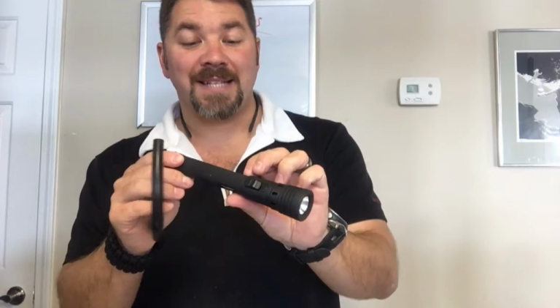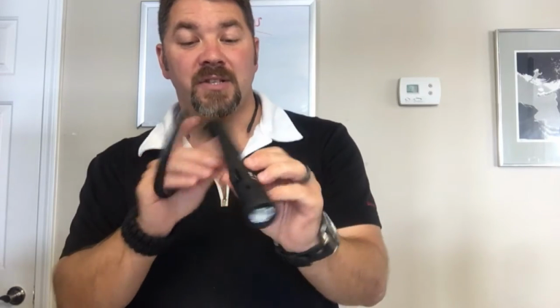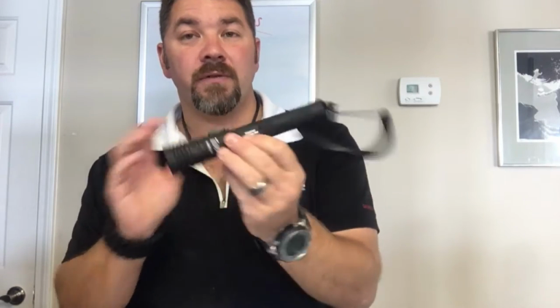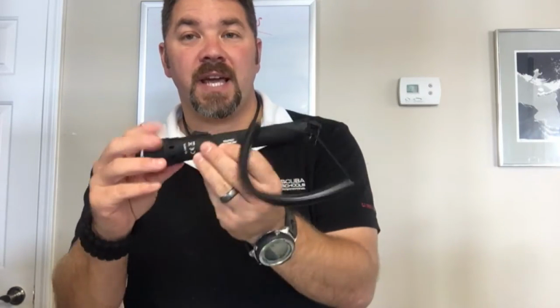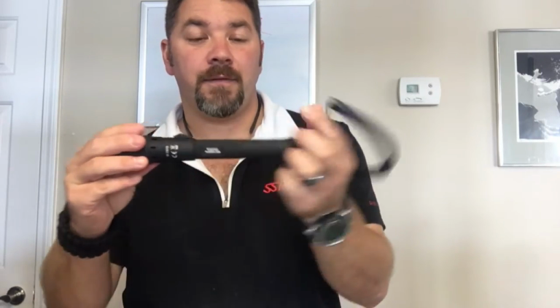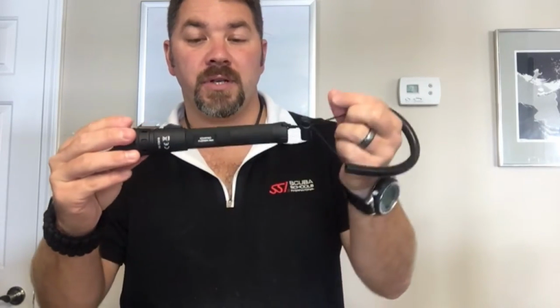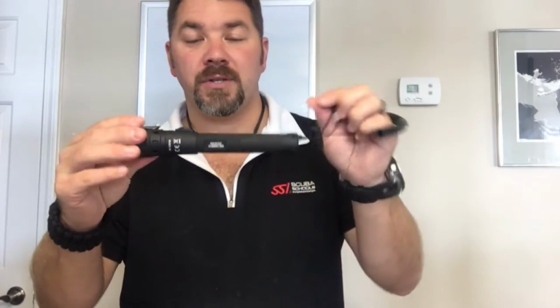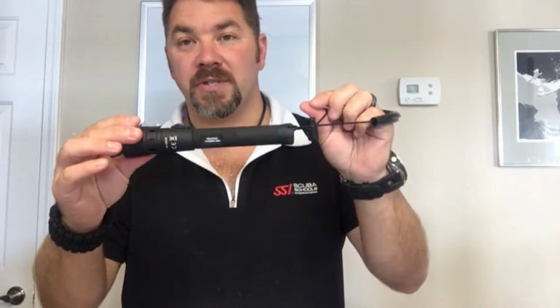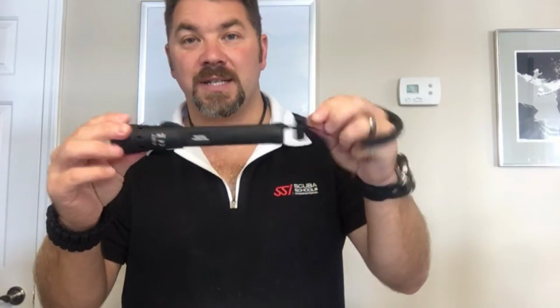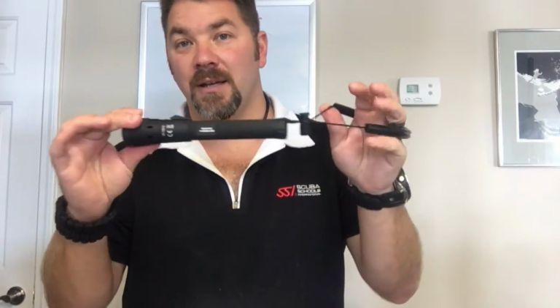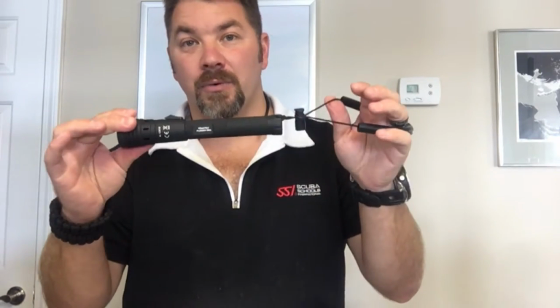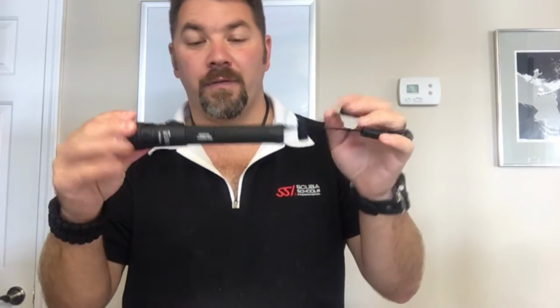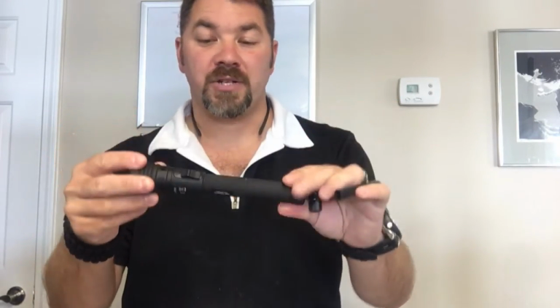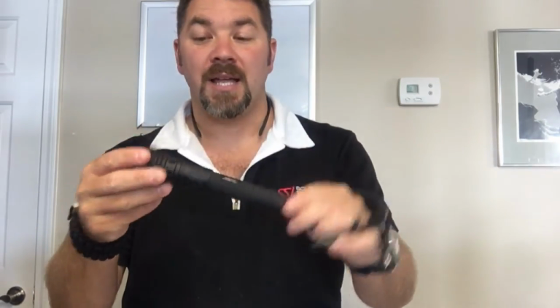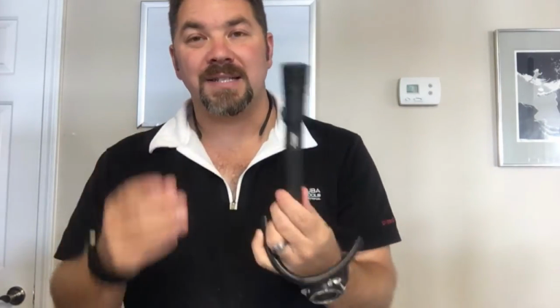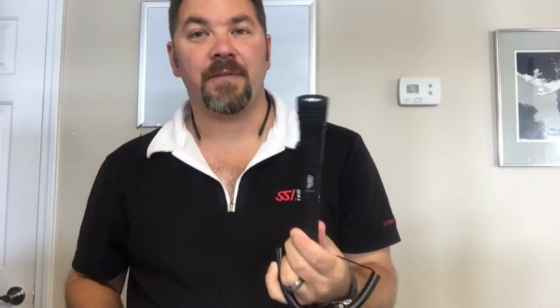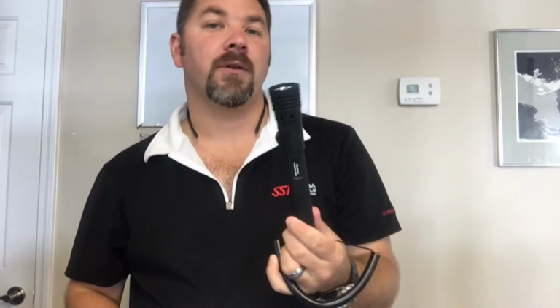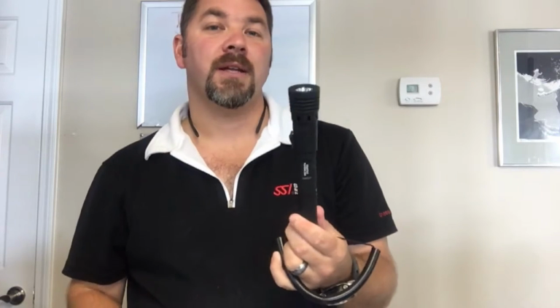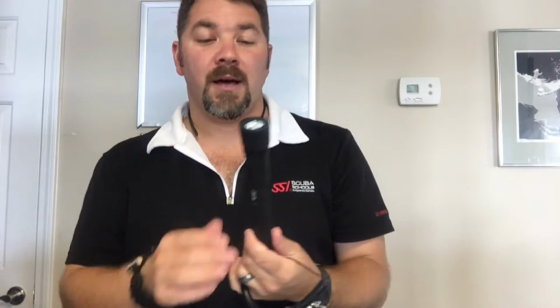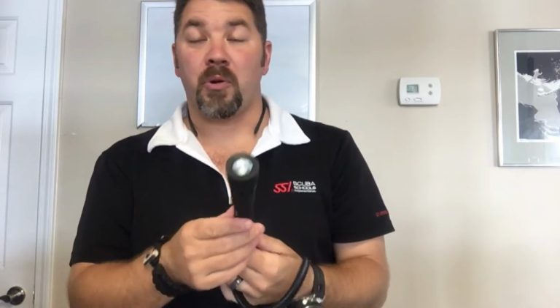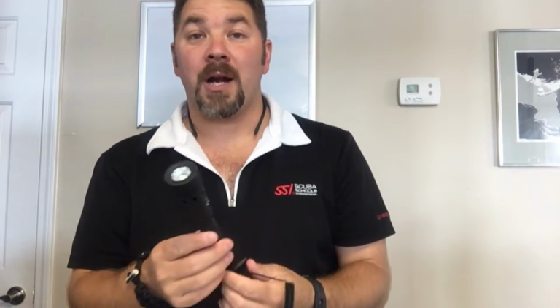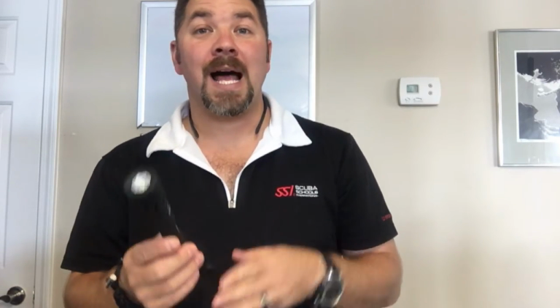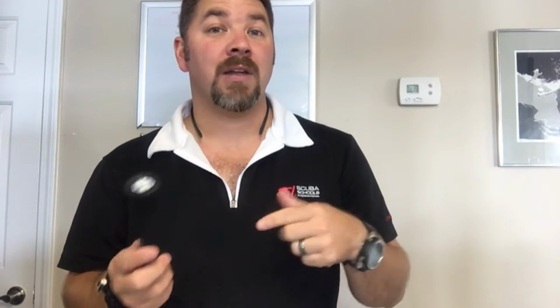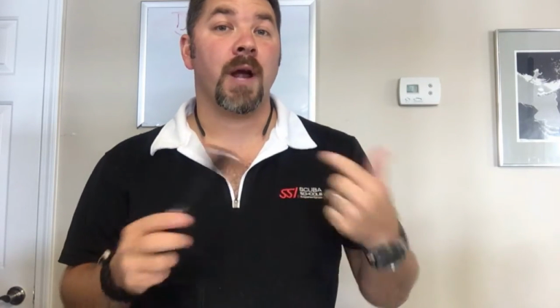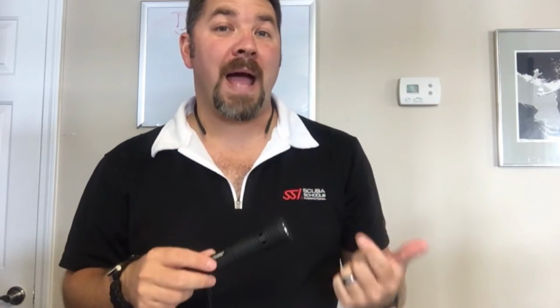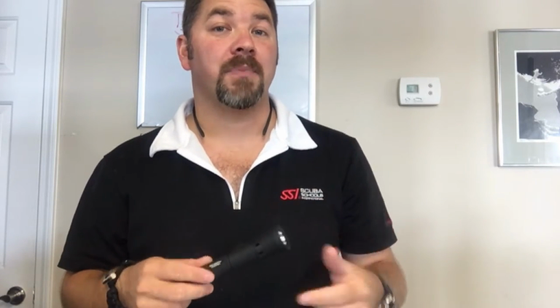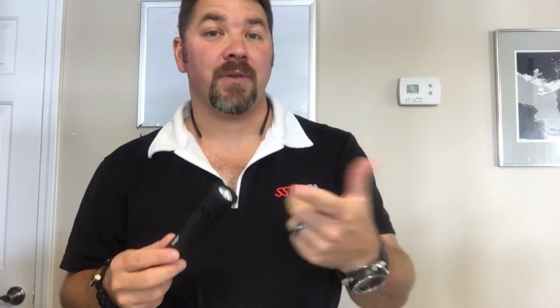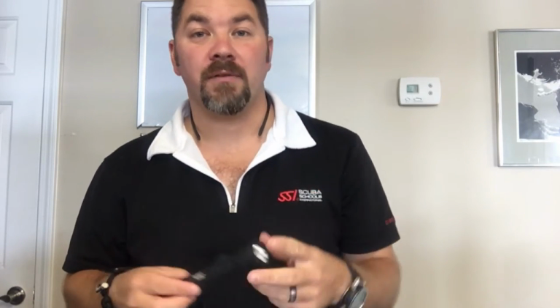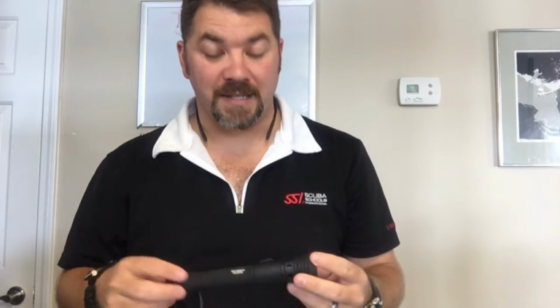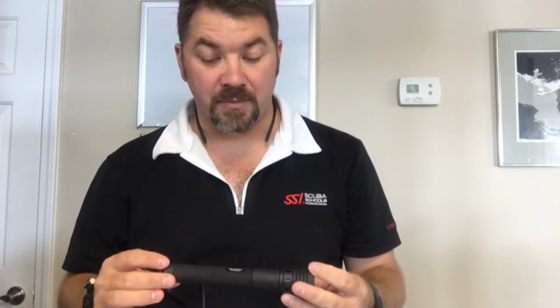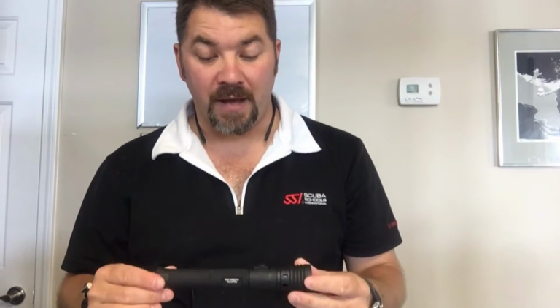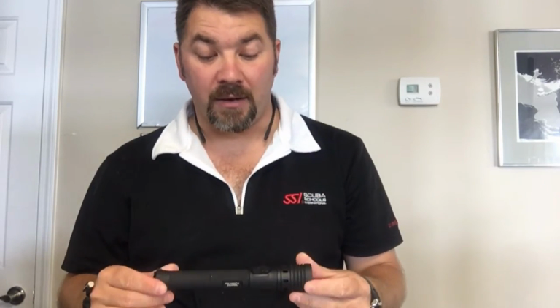So guys, that's the Tovatec Fusion 260 underwater flashlight. It's definitely a great primary light and or a backup light to whatever lighting system you have now.